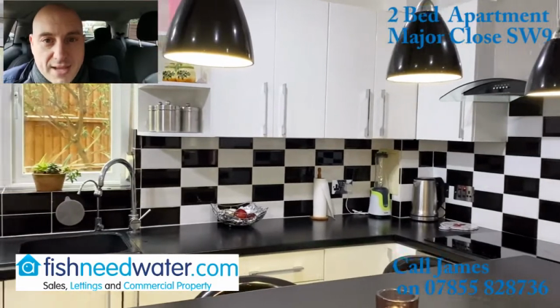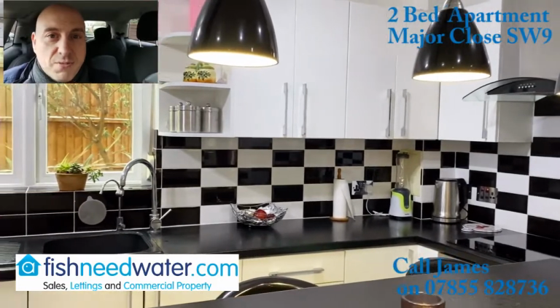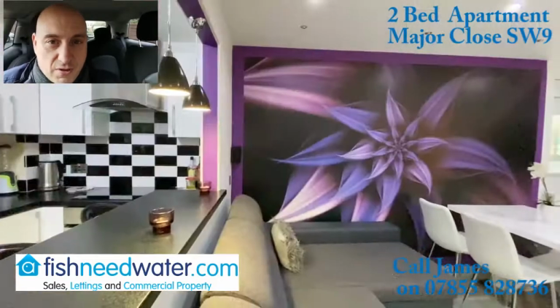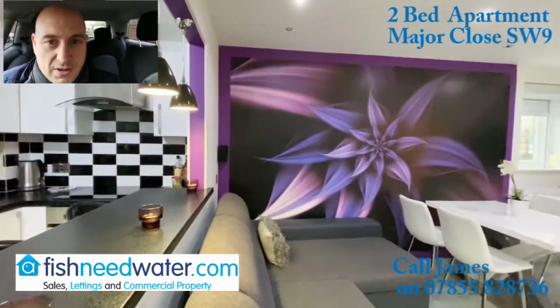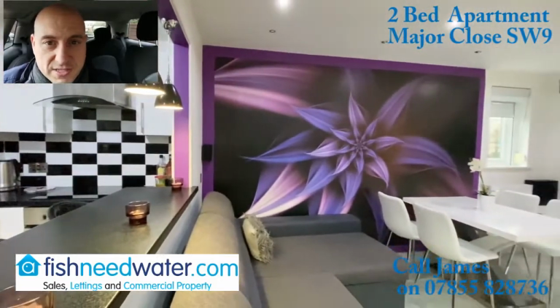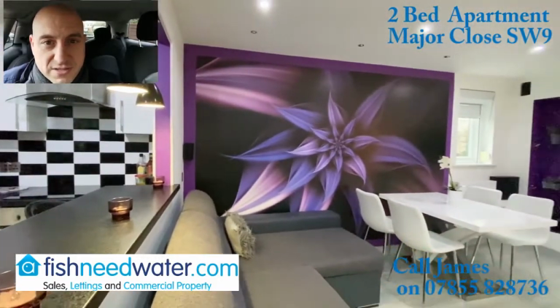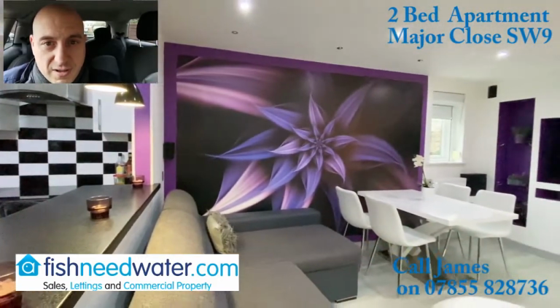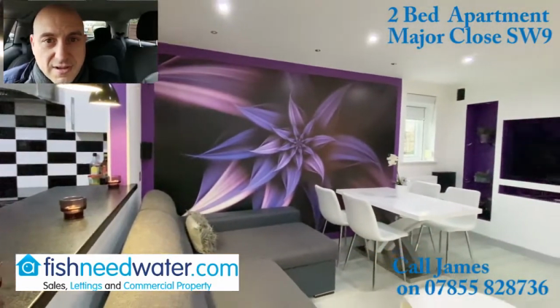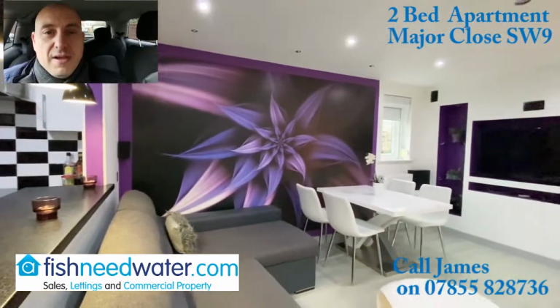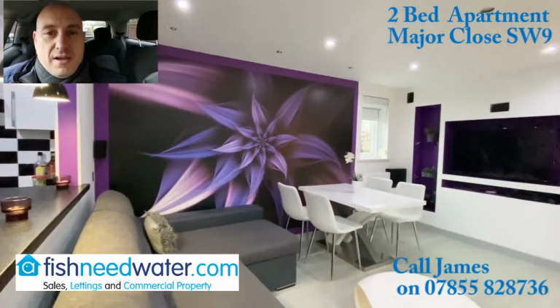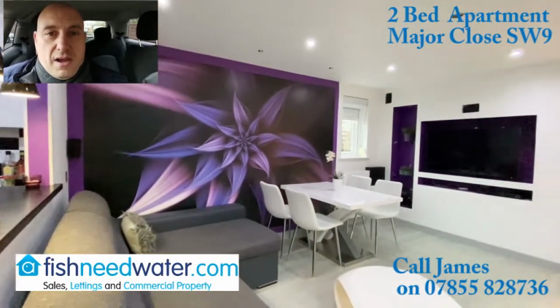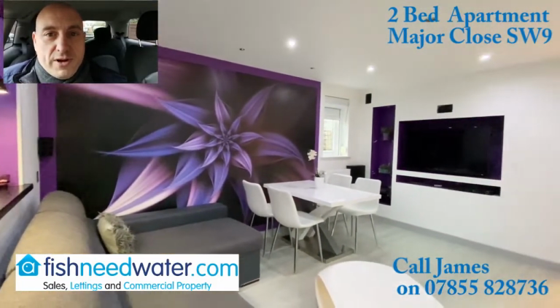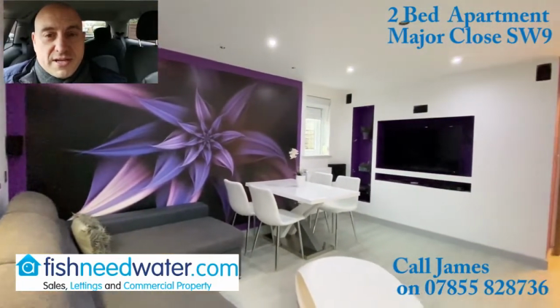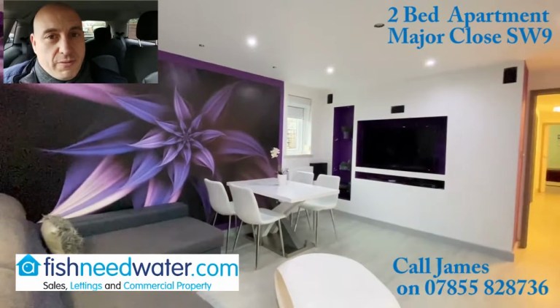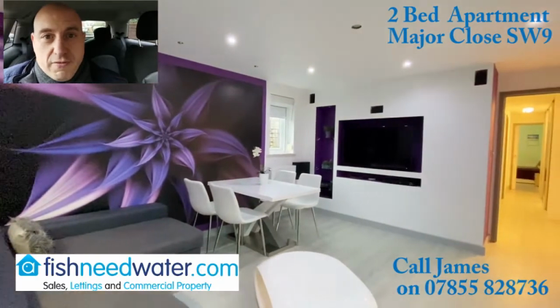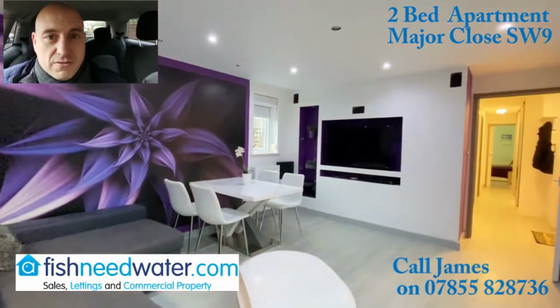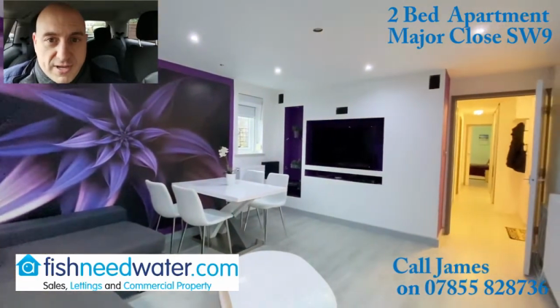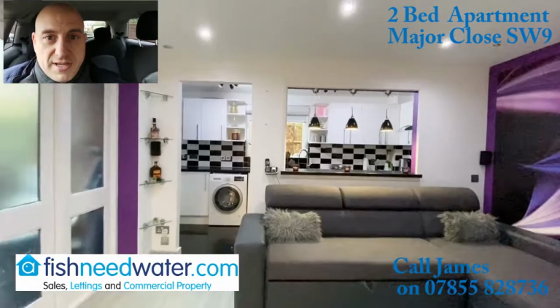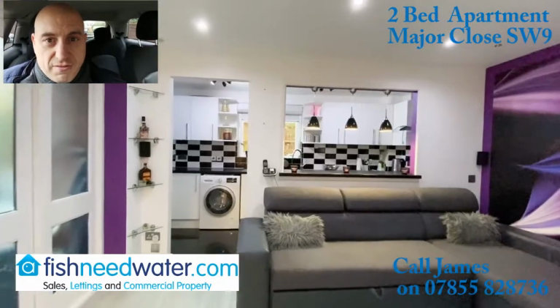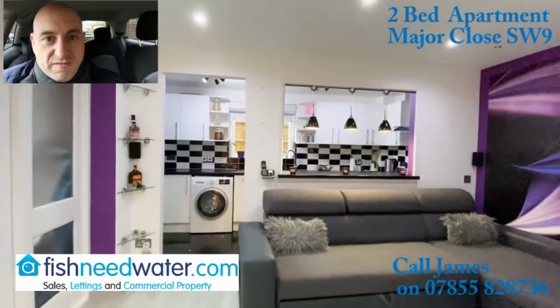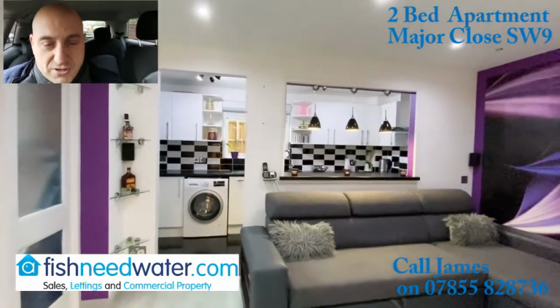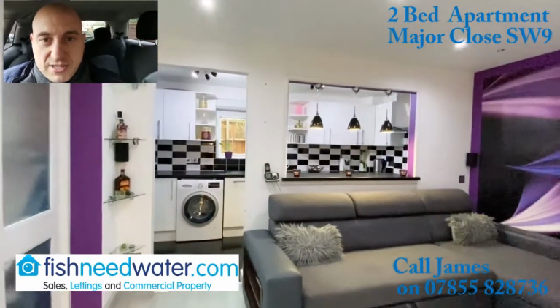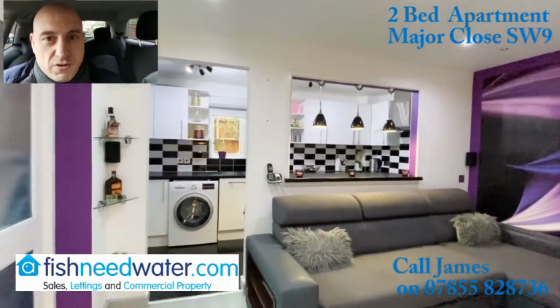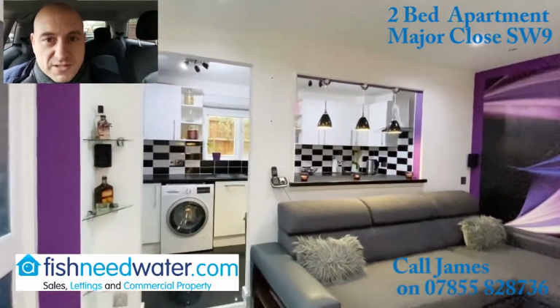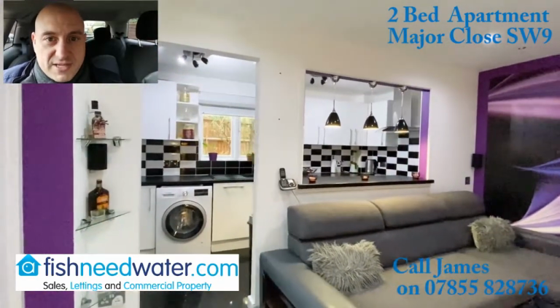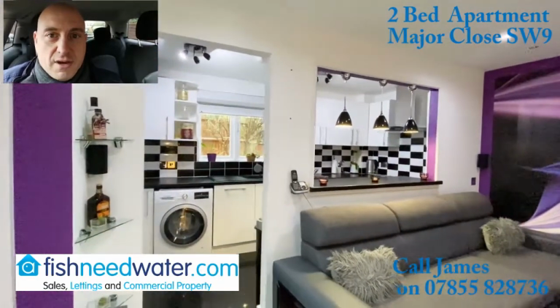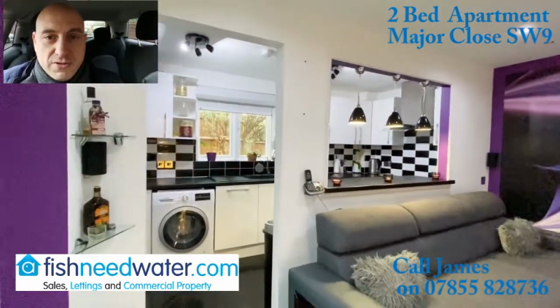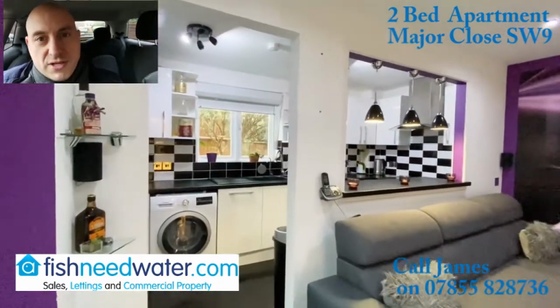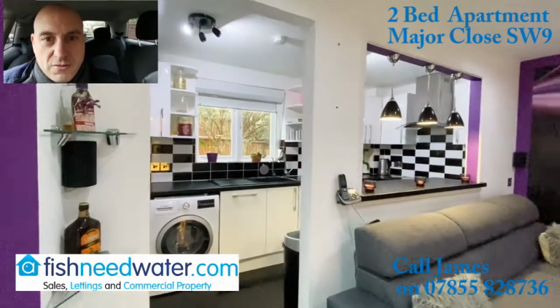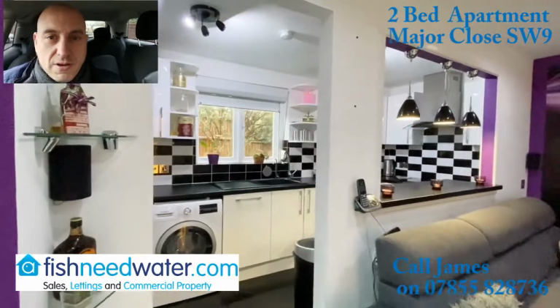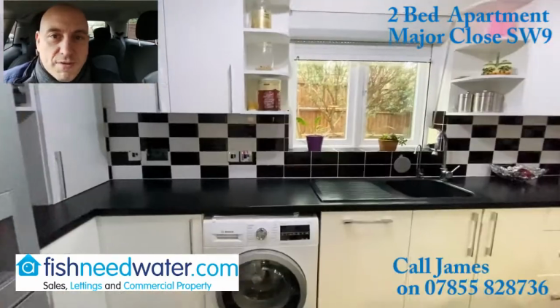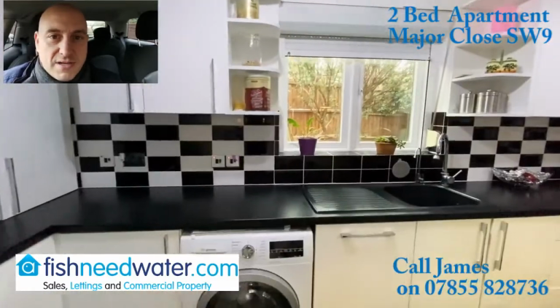It comes with its own parking space as well. It's very close to Brixton, the underground, Loughborough Junction. There's a real buzz of activity going on, usually in a normal world in Brixton.